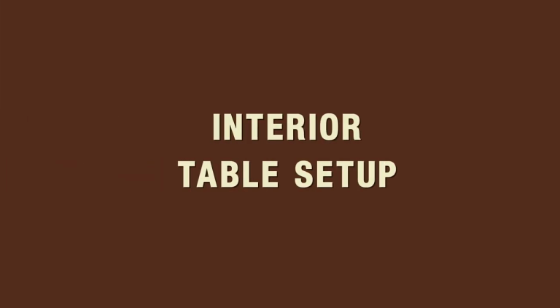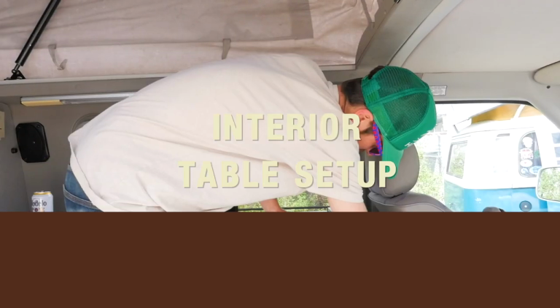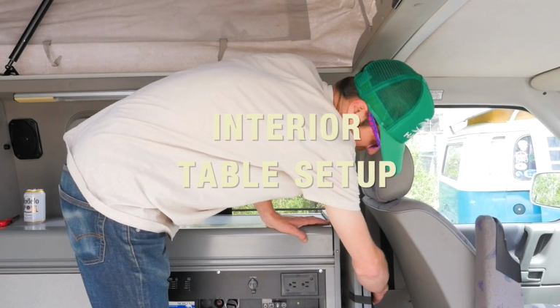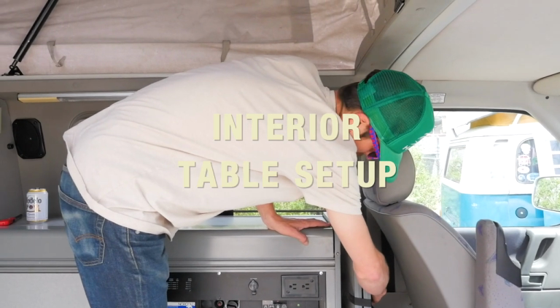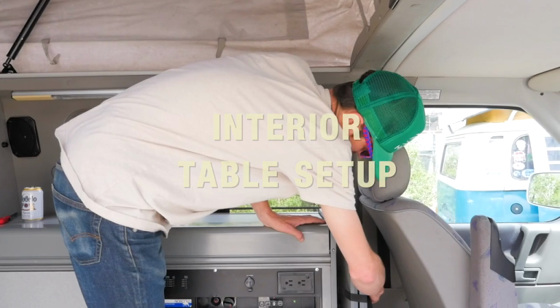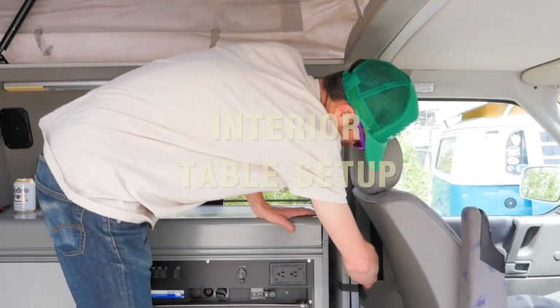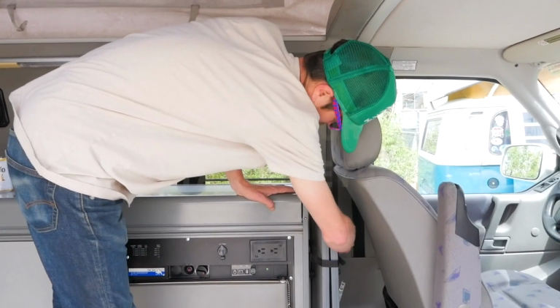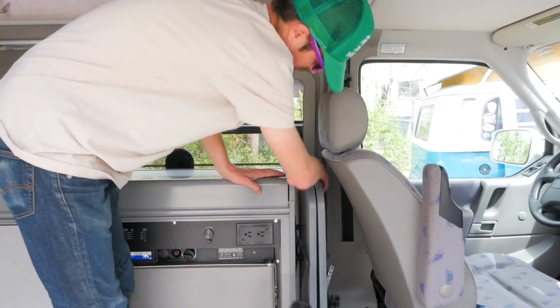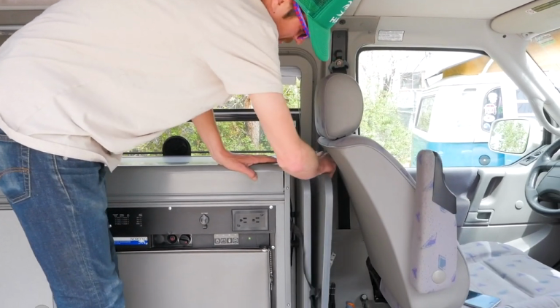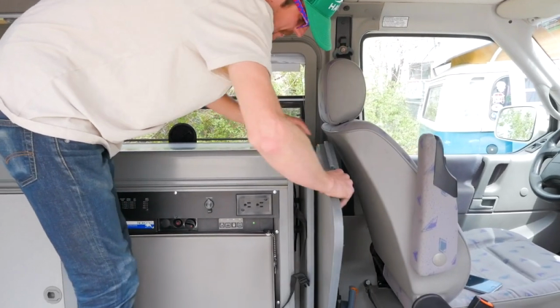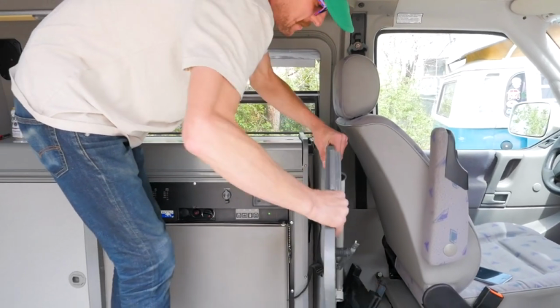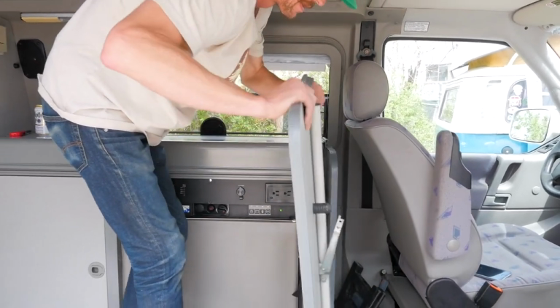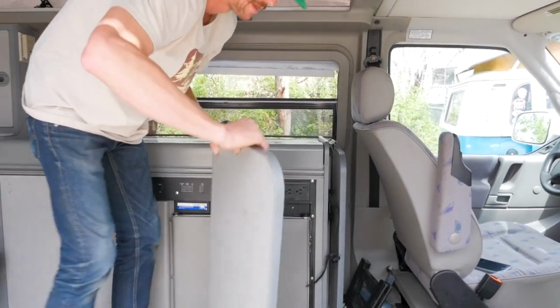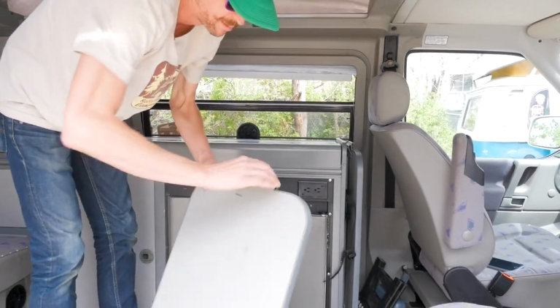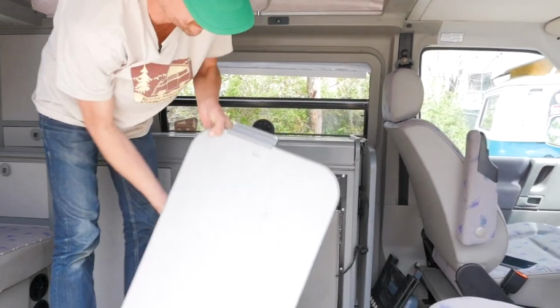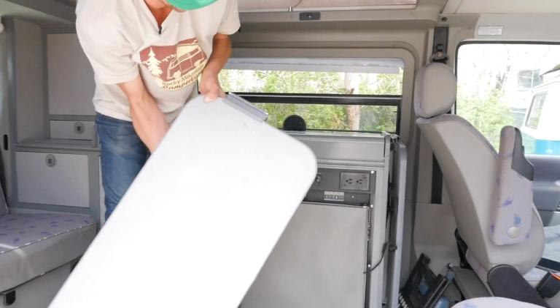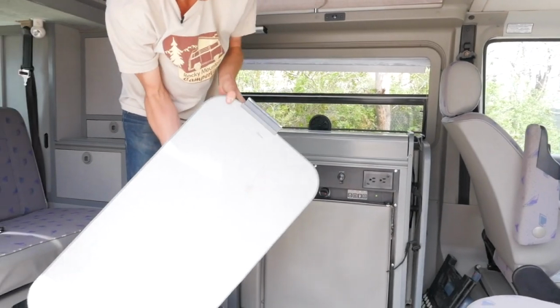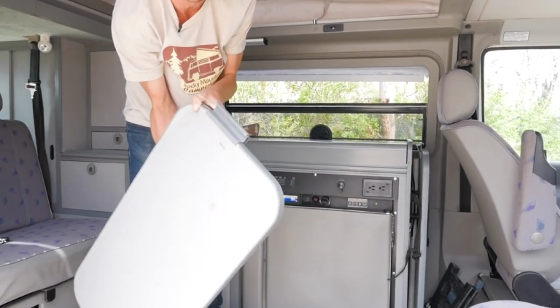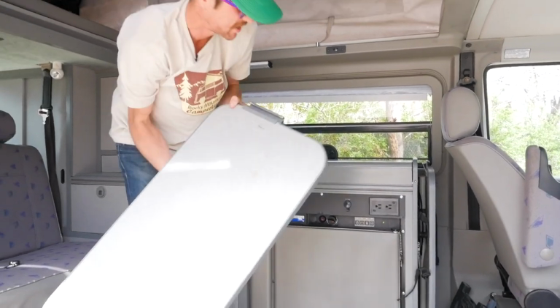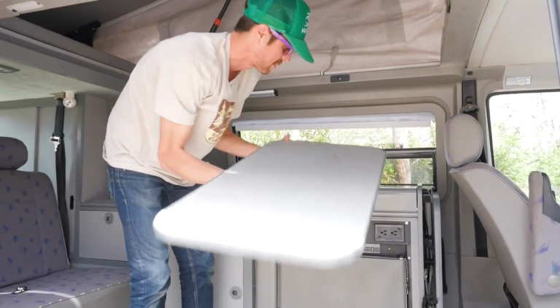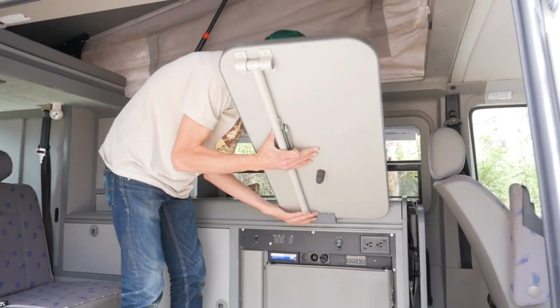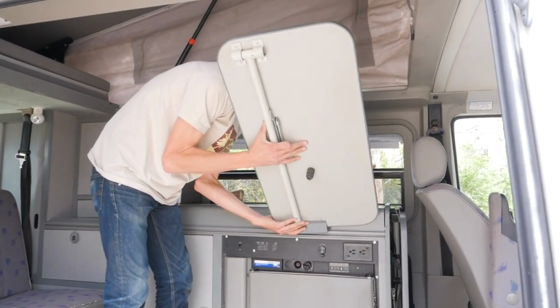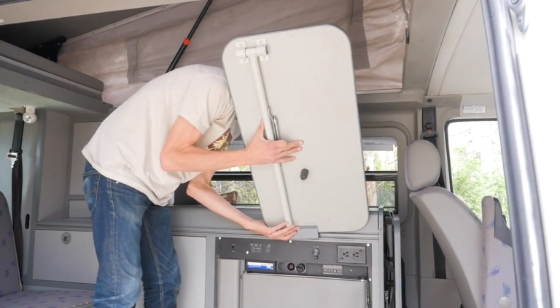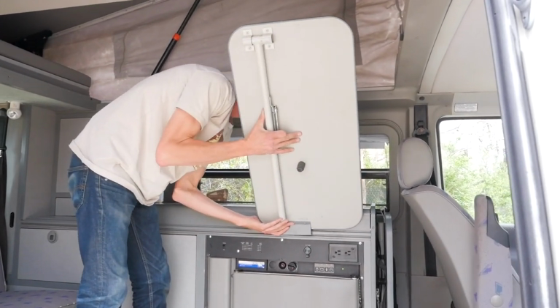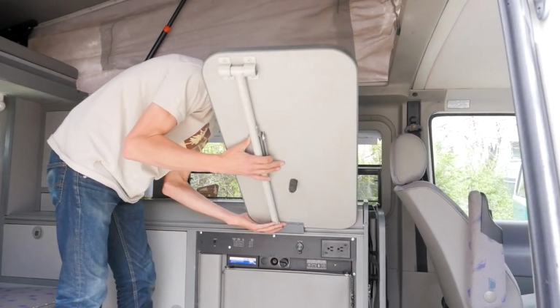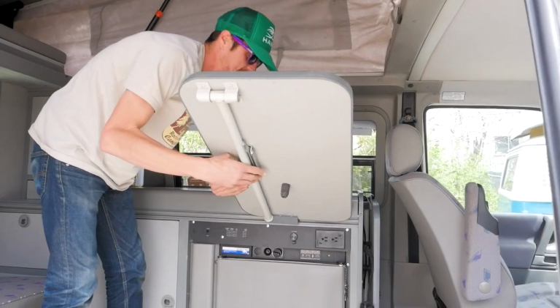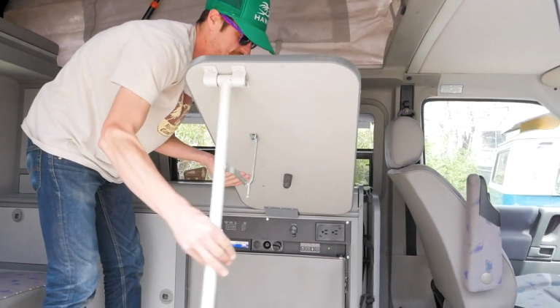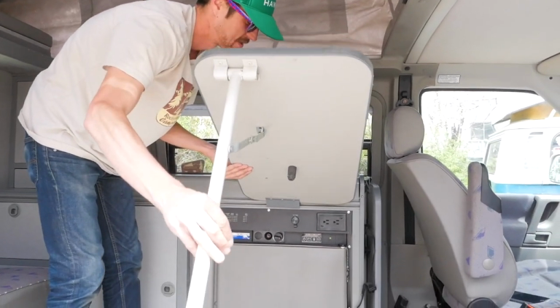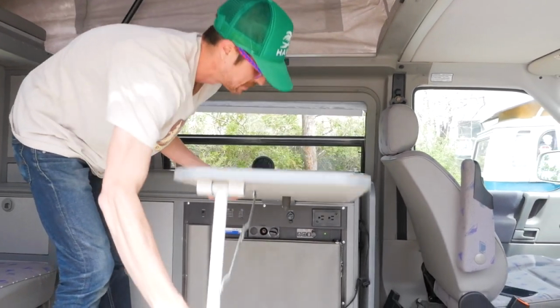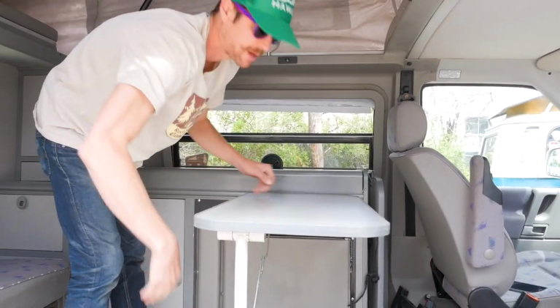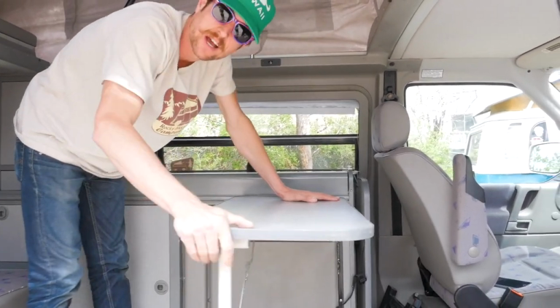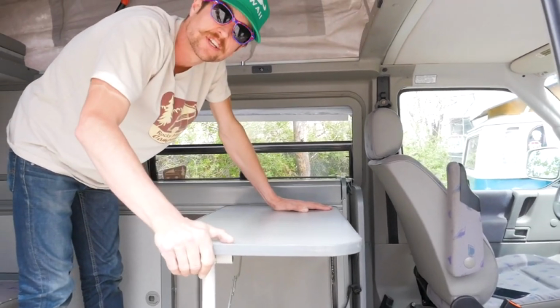For your tables, really simple — they just unclip from the back of the seat here. Pull out, and this bracket right here clips into the lip. Table drops down and you're good to go.